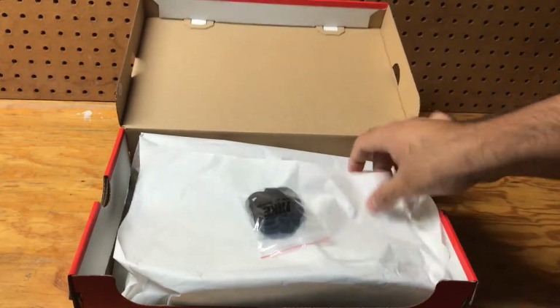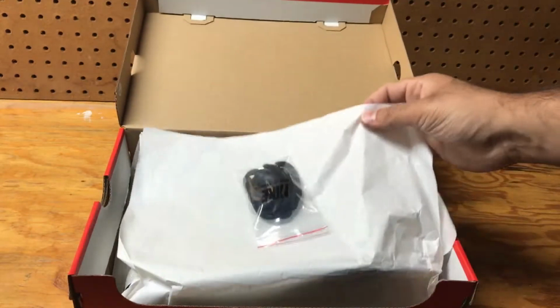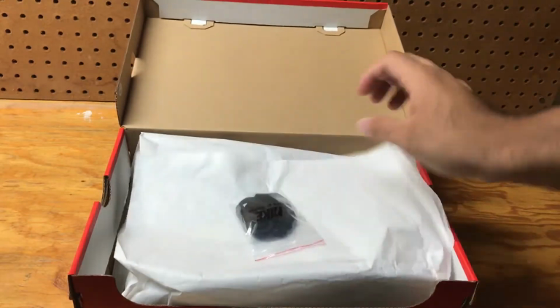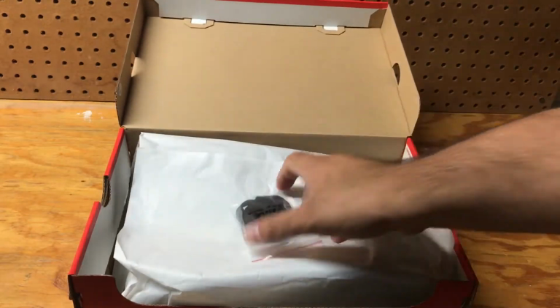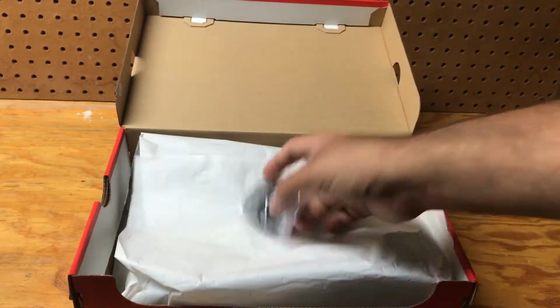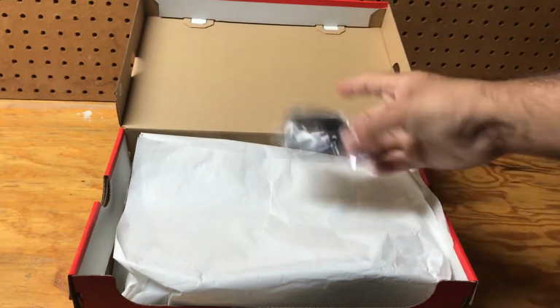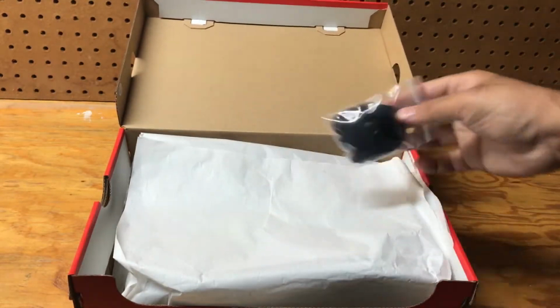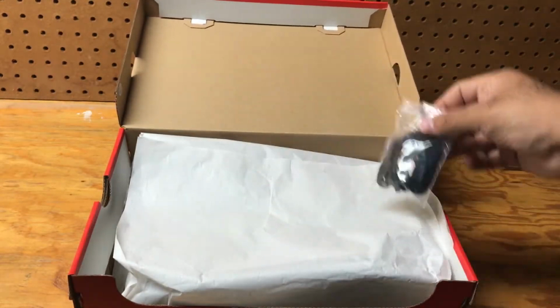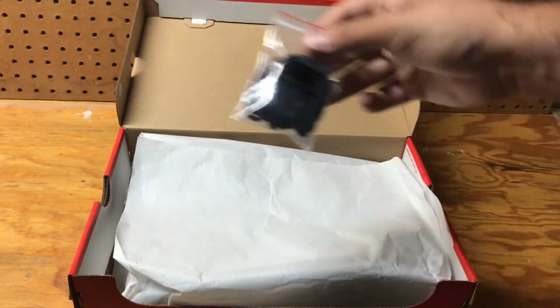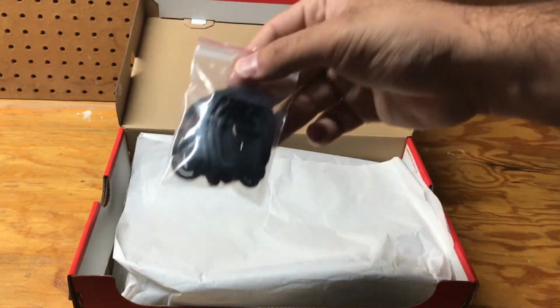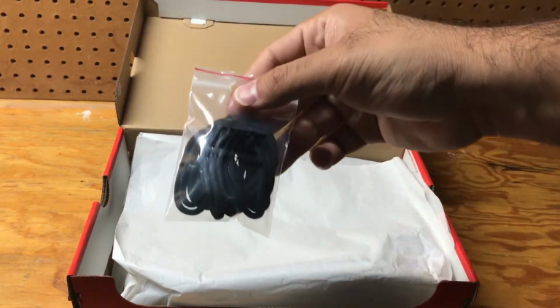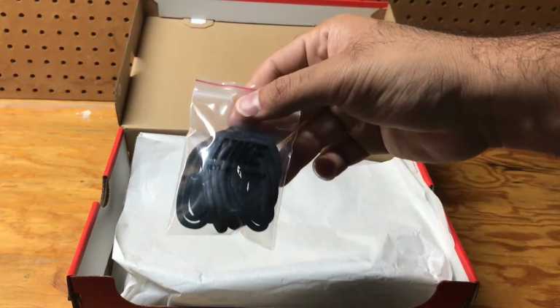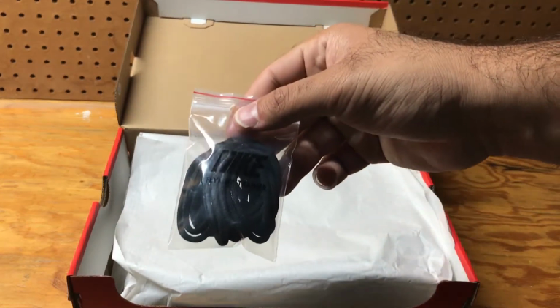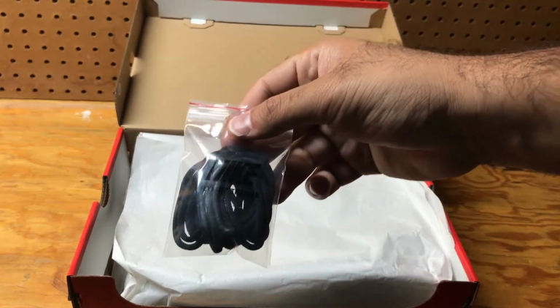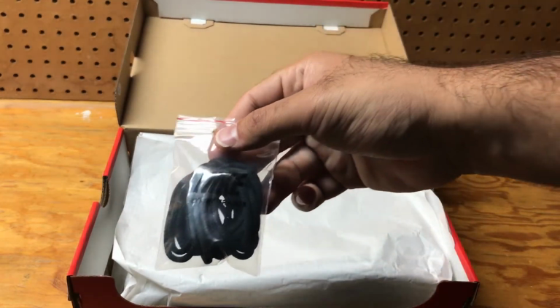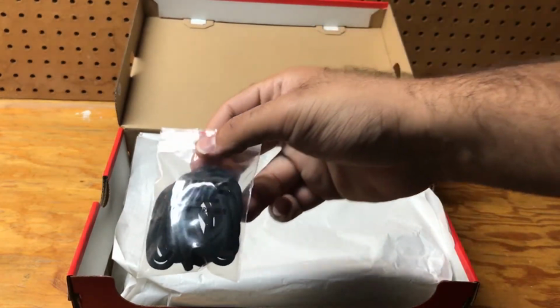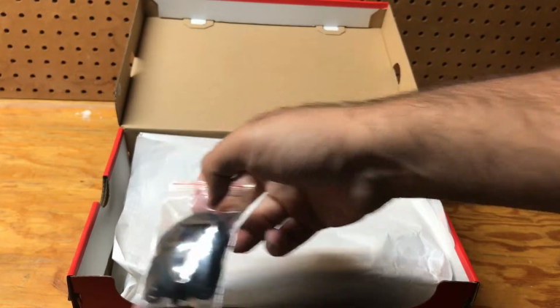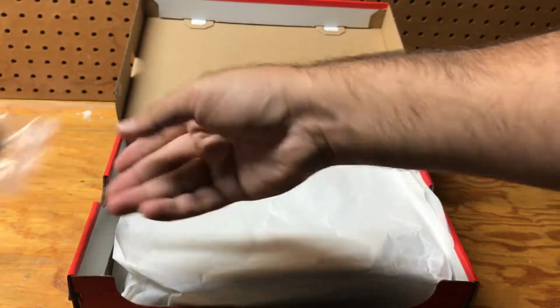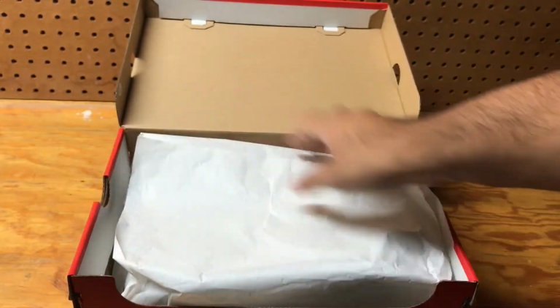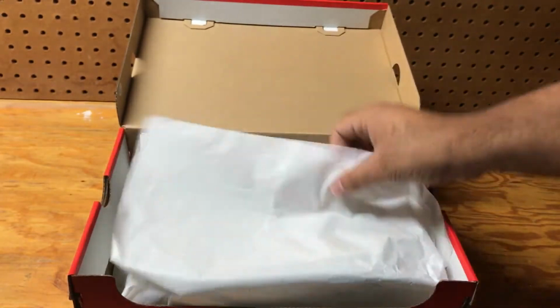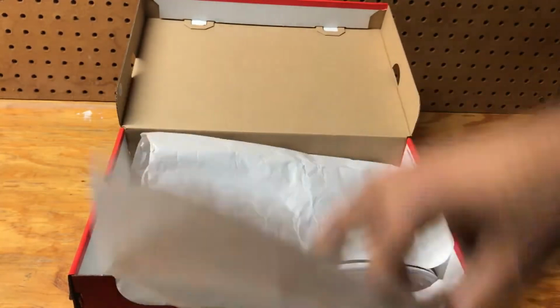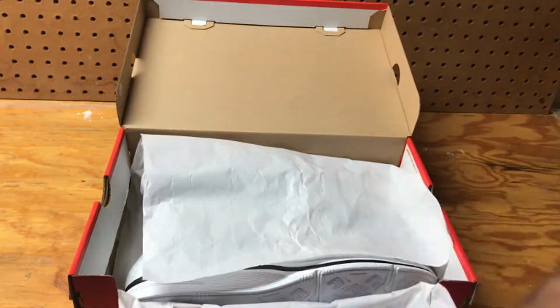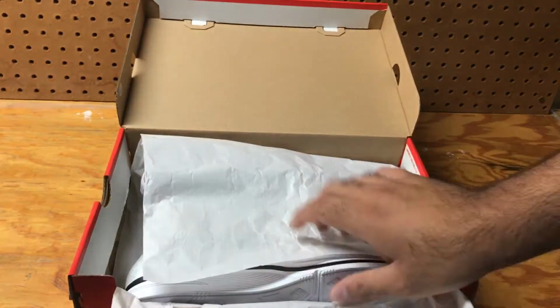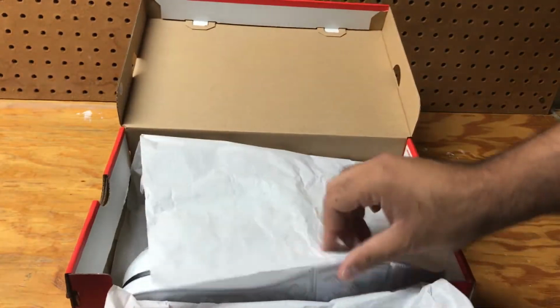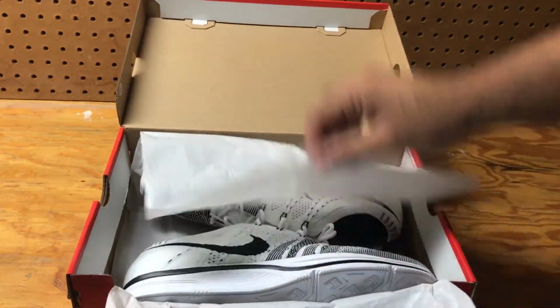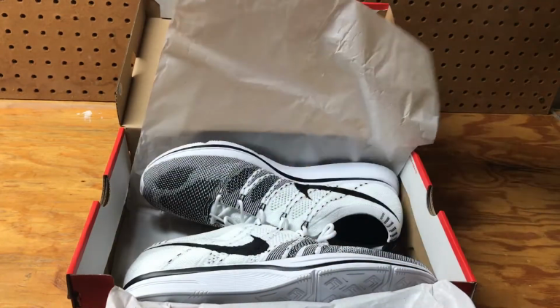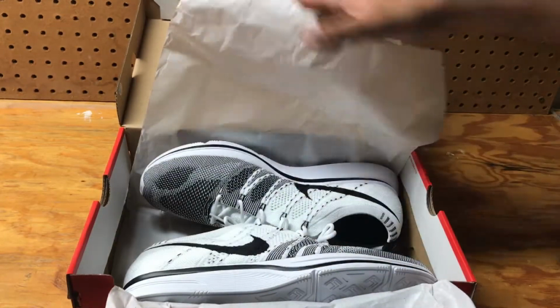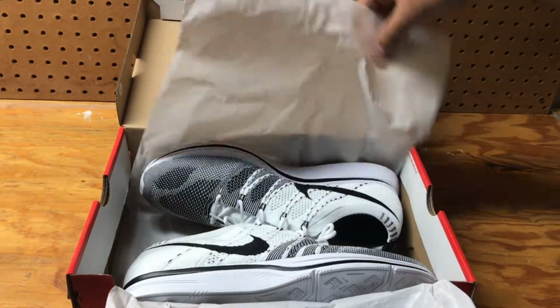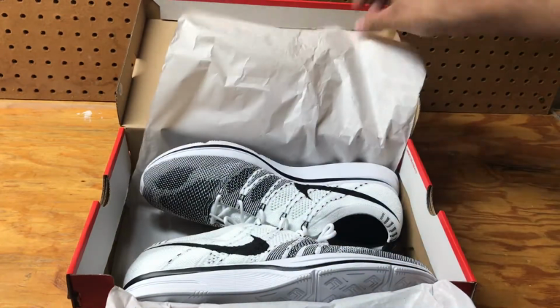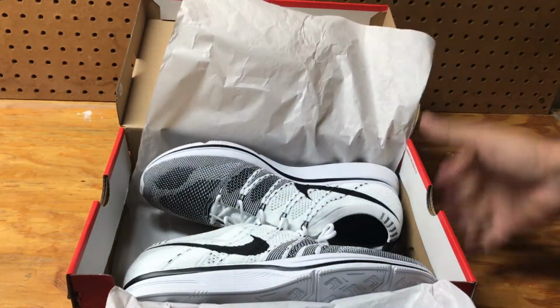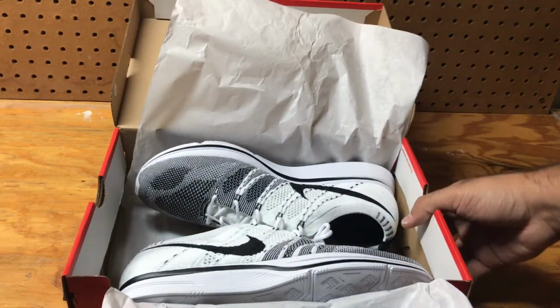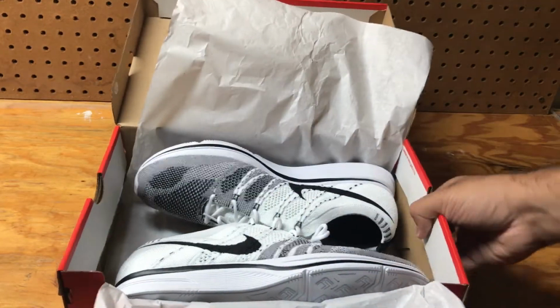Regular tissue paper, and you have some extra black laces that it comes with. And here they are.